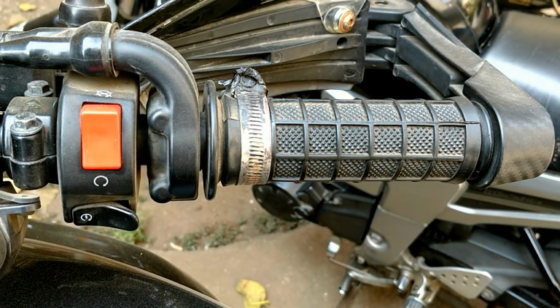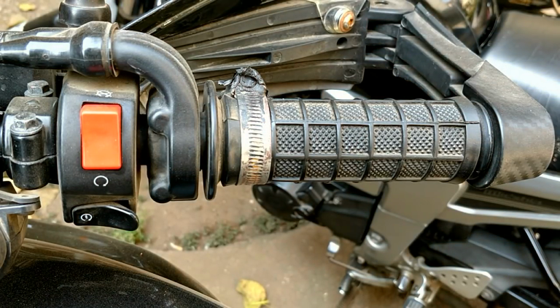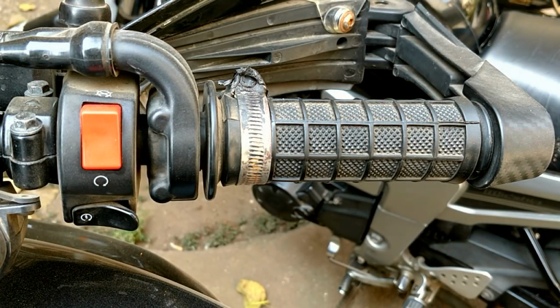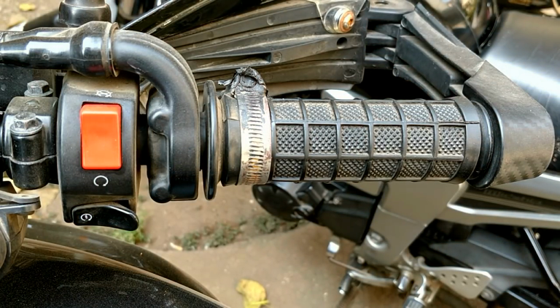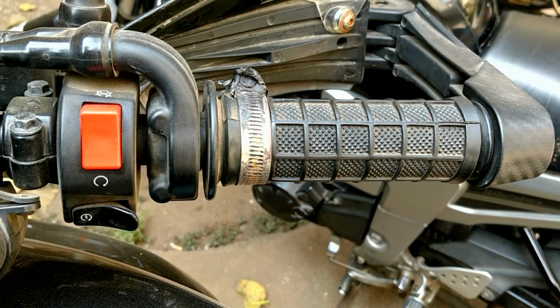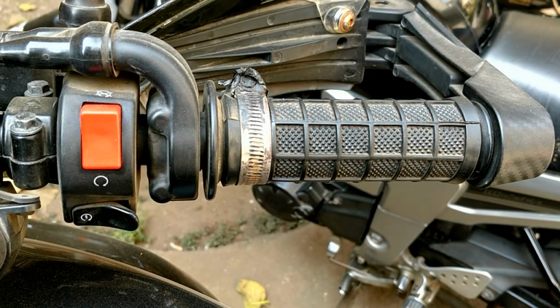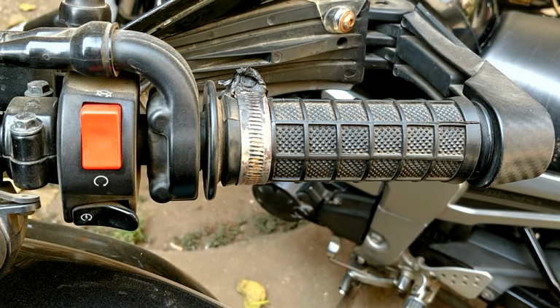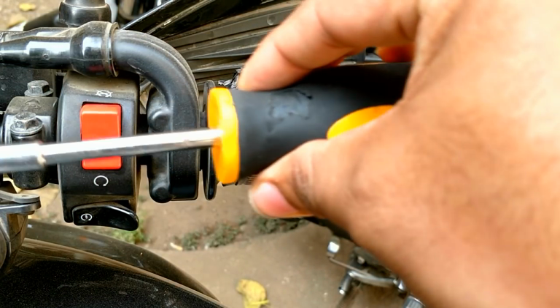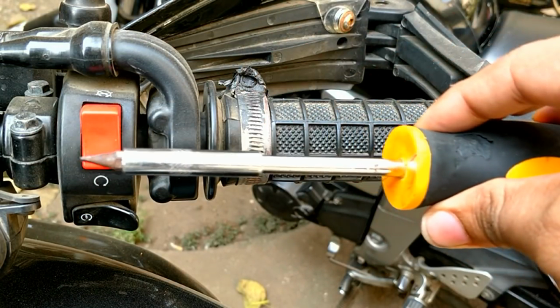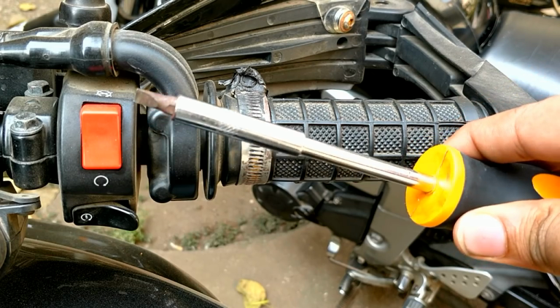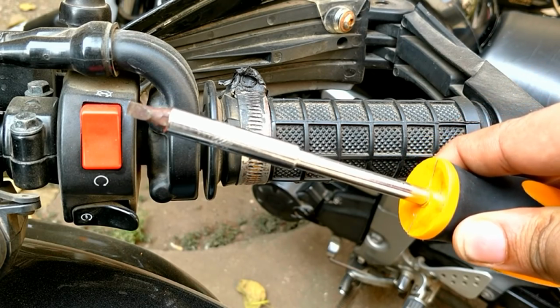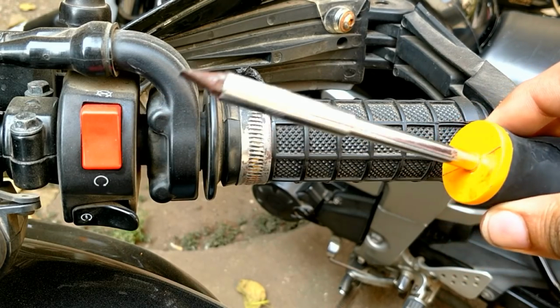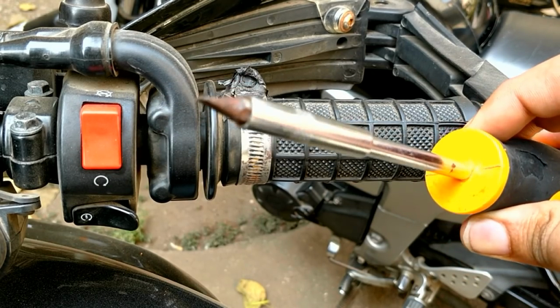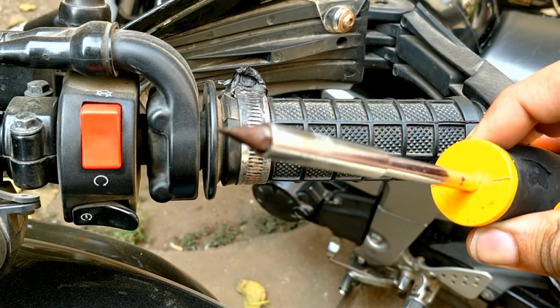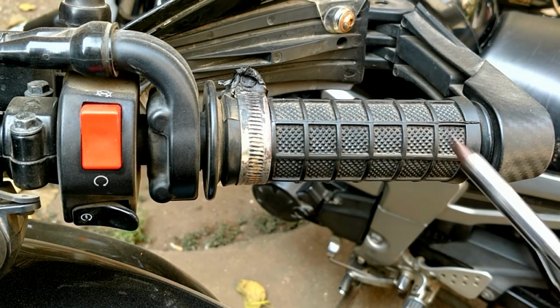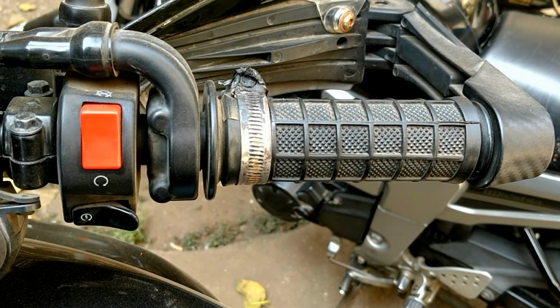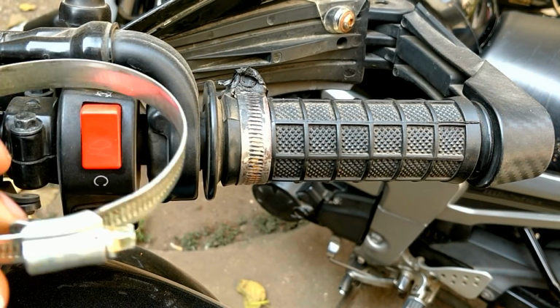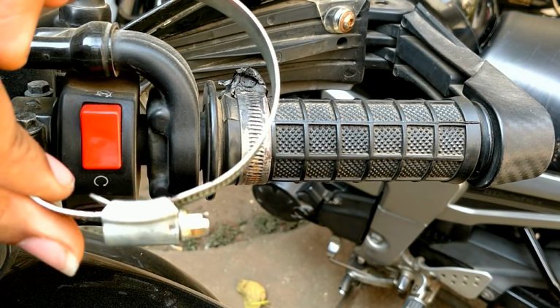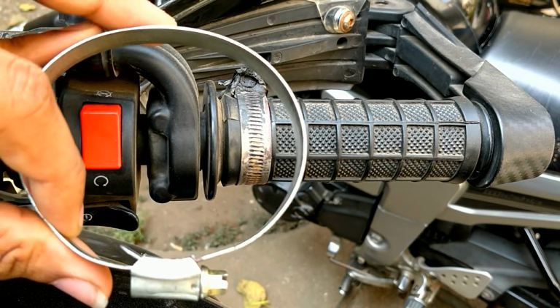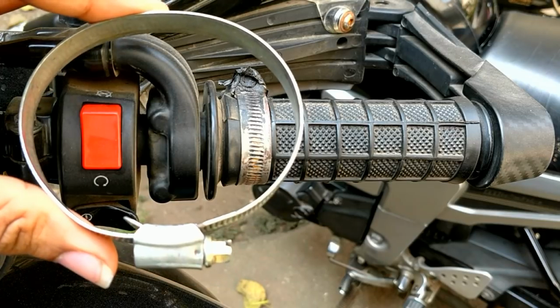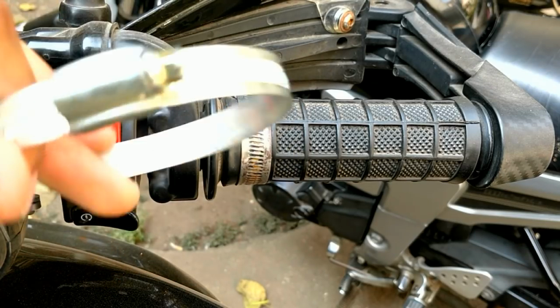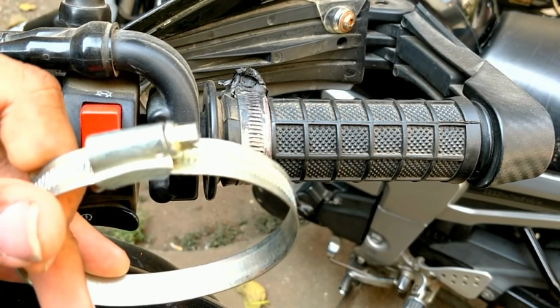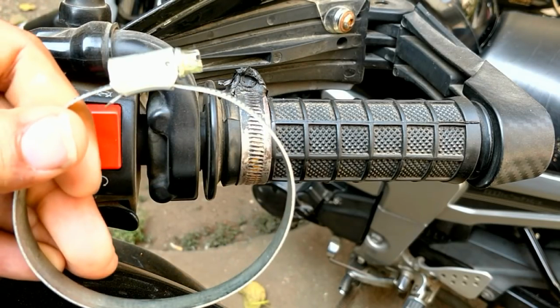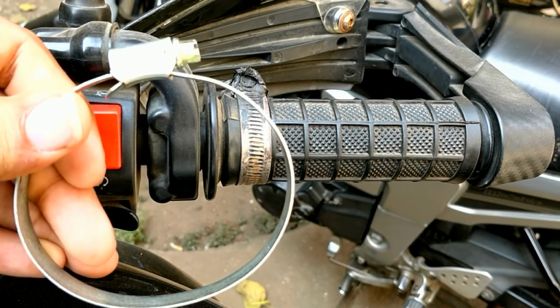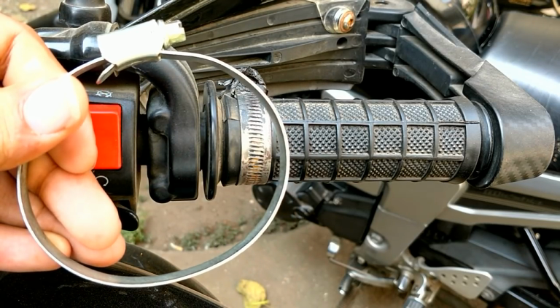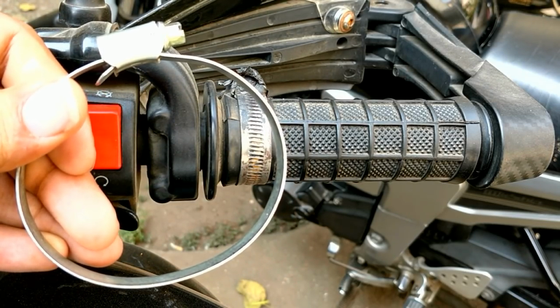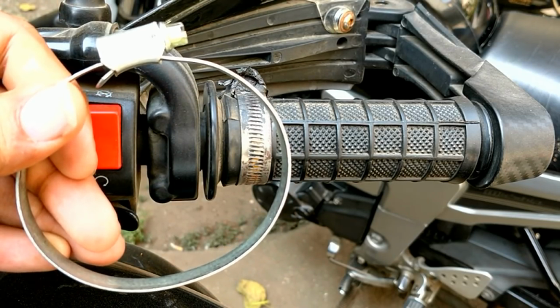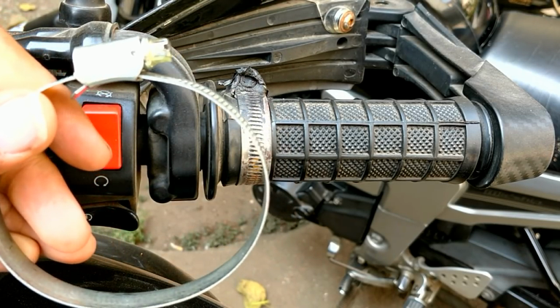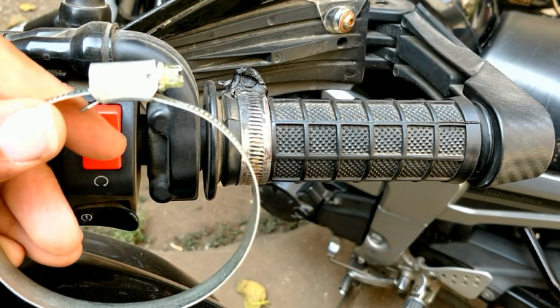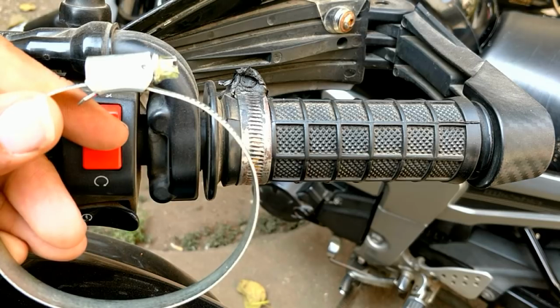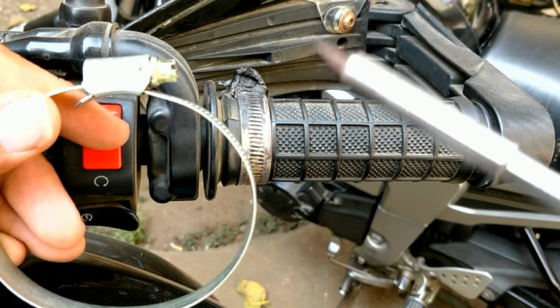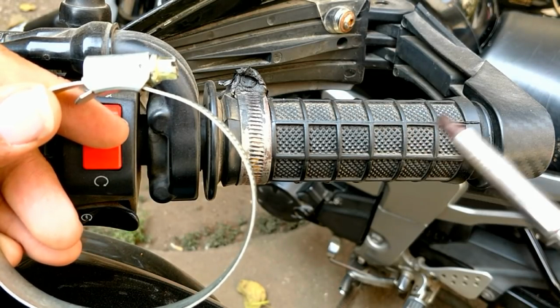Welcome back at home guys. All you're going to need for this mod is a negative screwdriver and this — it's called a hose clamp, available for 30-35 rupees at any hardware store.